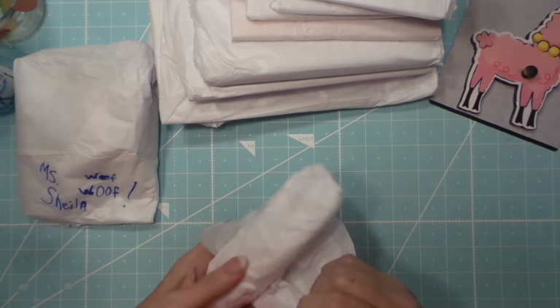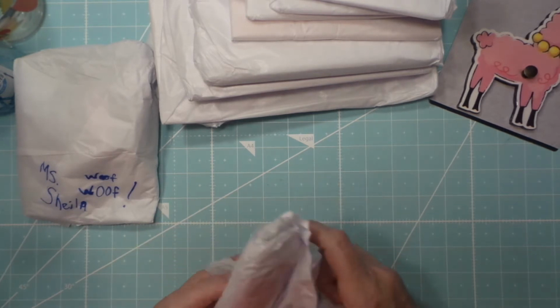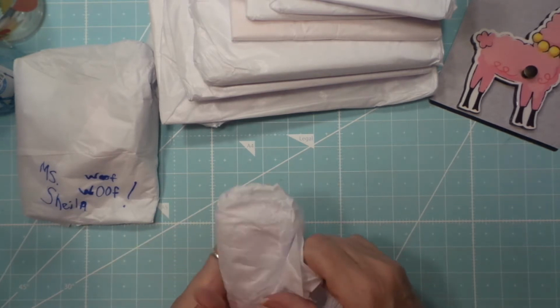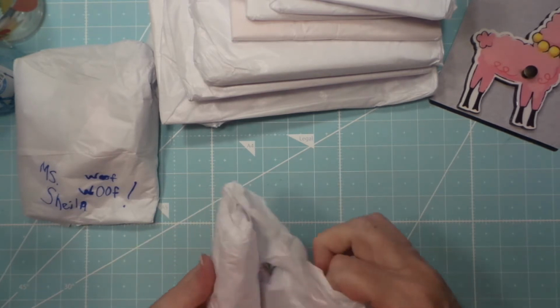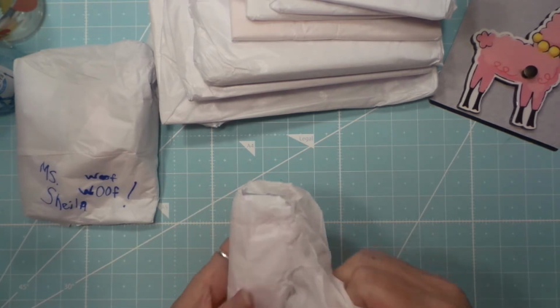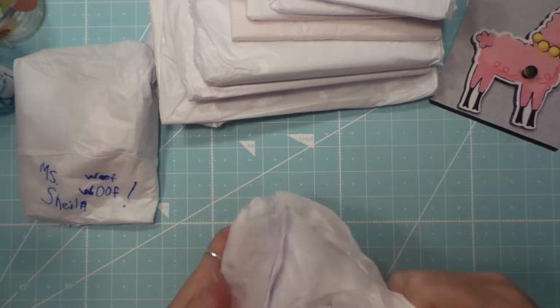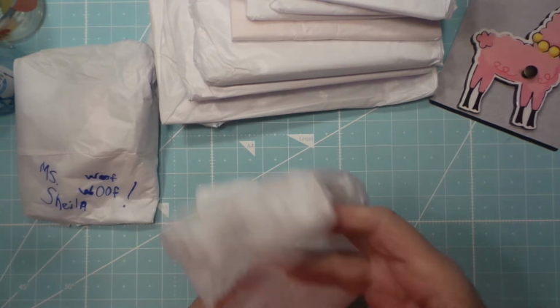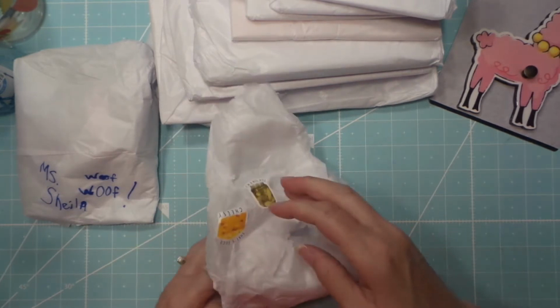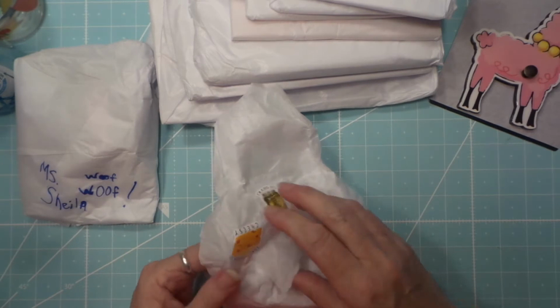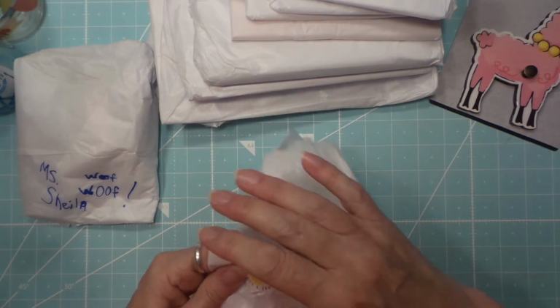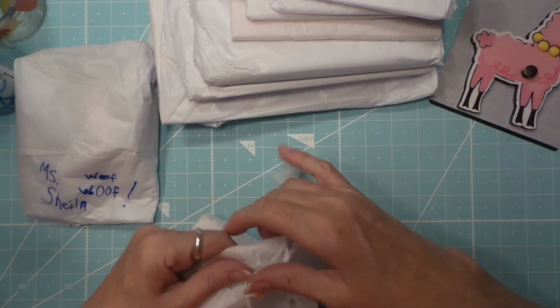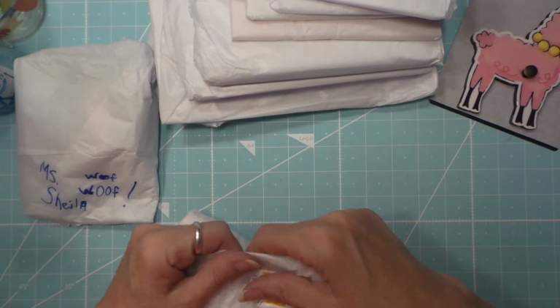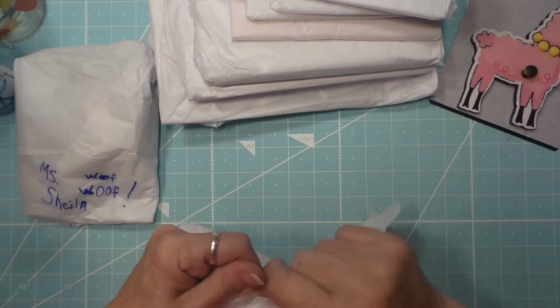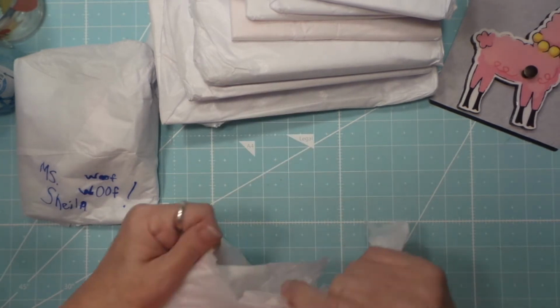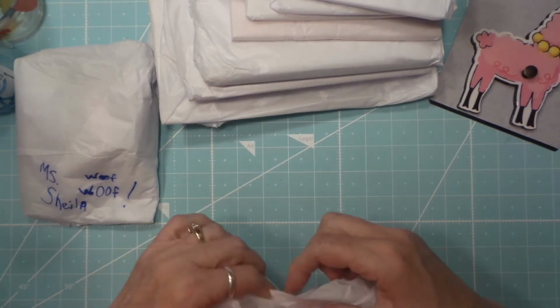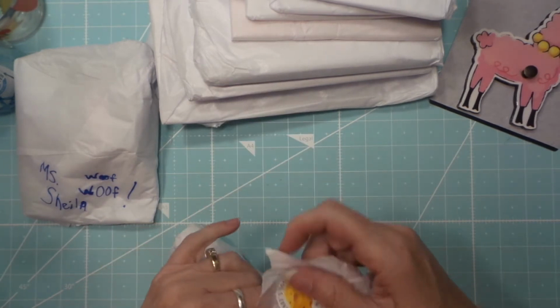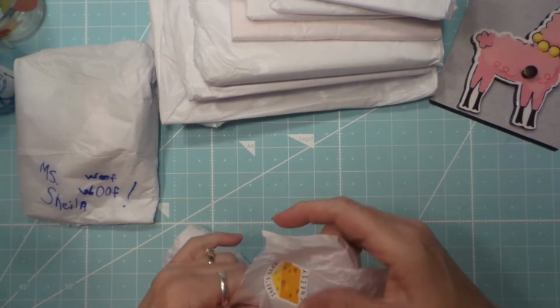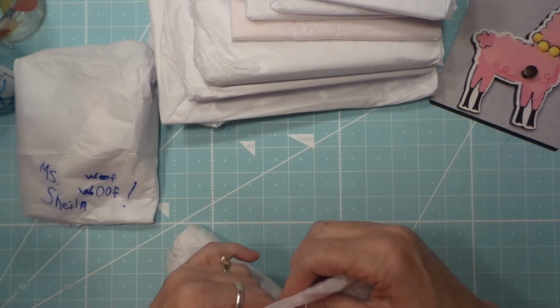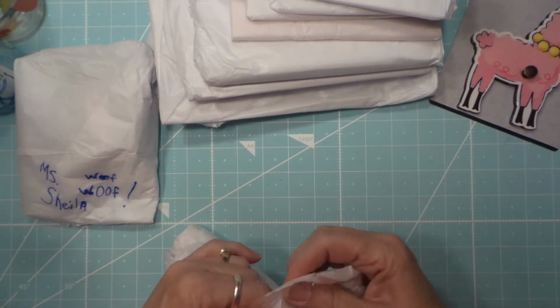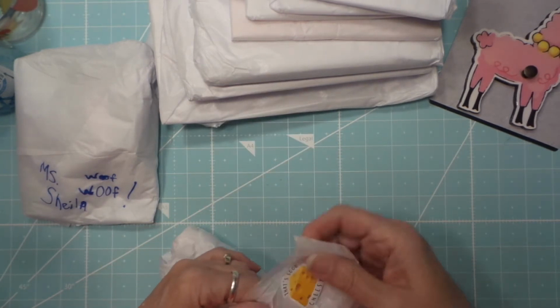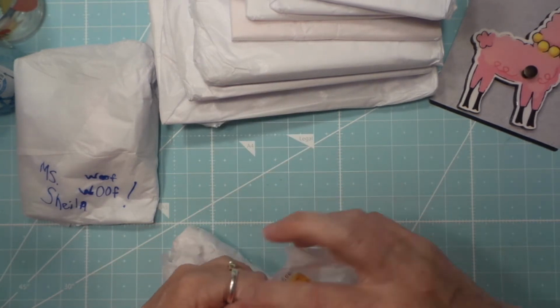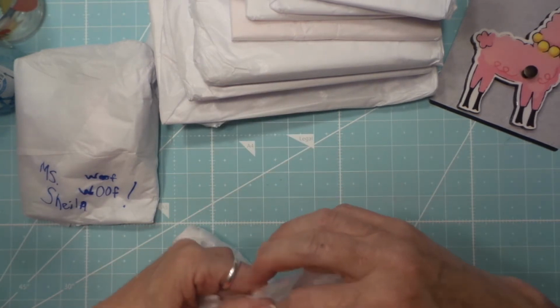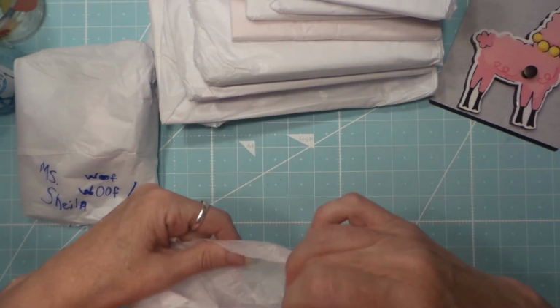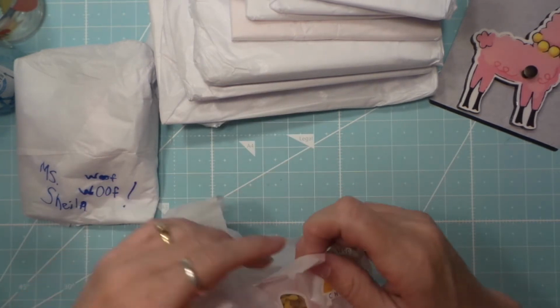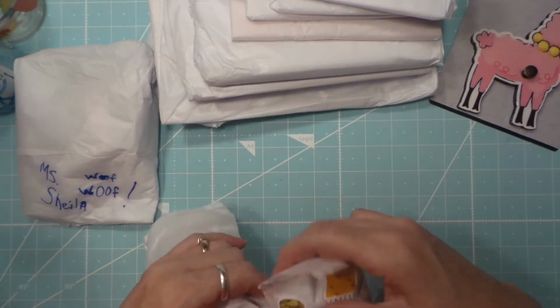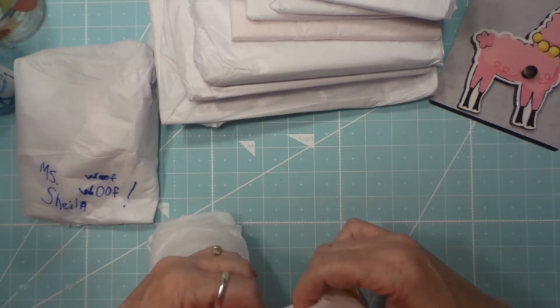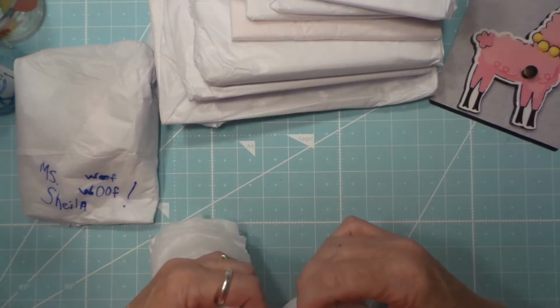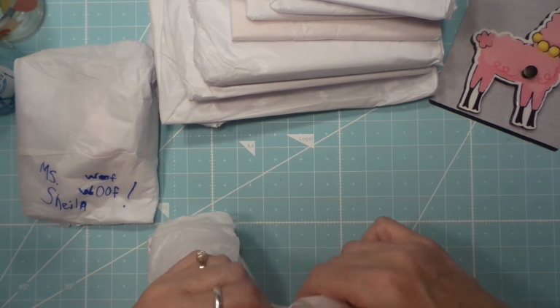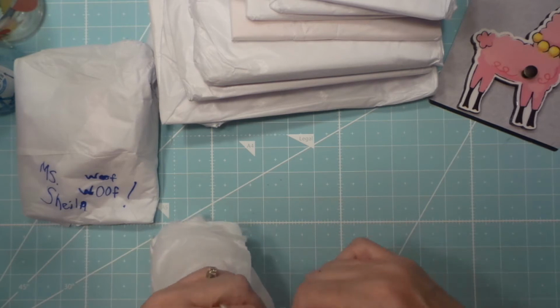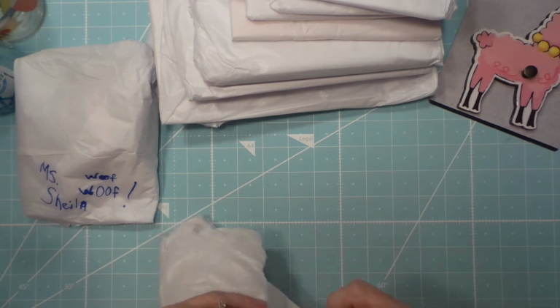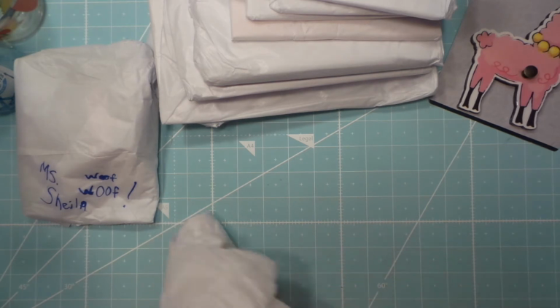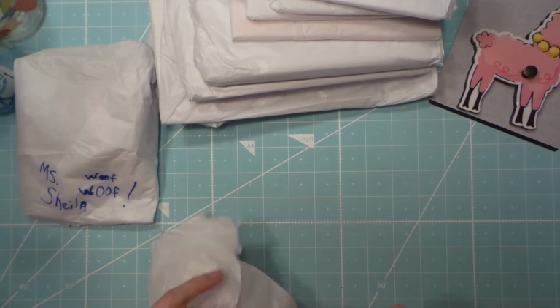I'll put it in my little journal — I call it my throw-away journal even though I'm not going to throw it away, but somebody after I die will probably throw it away.